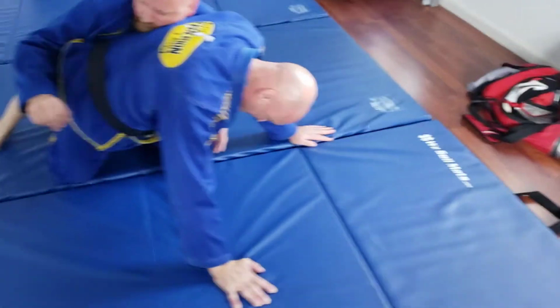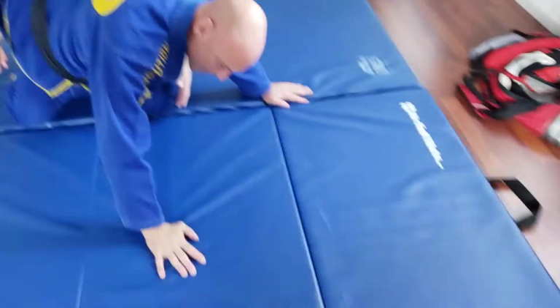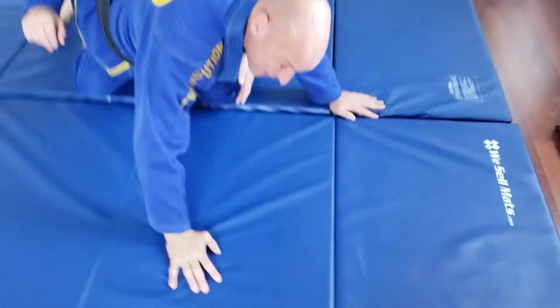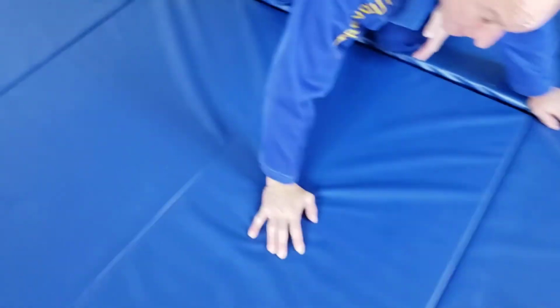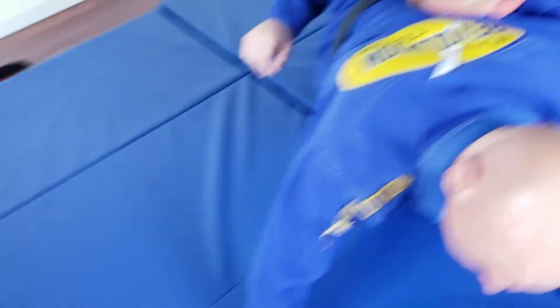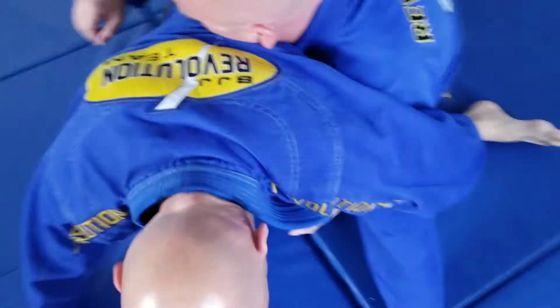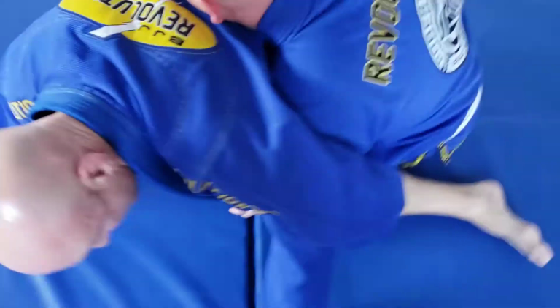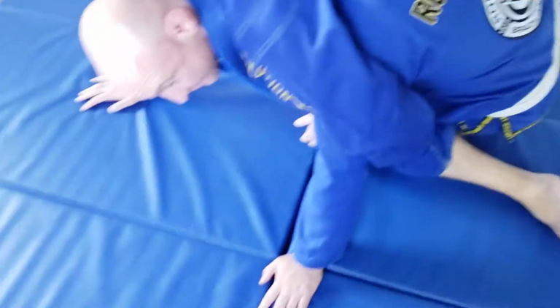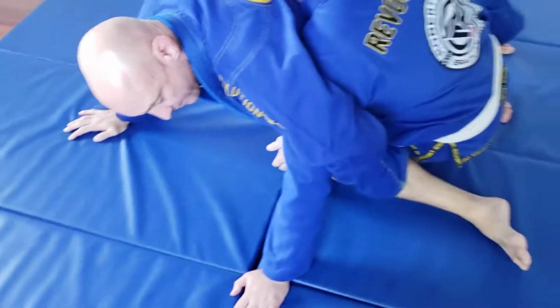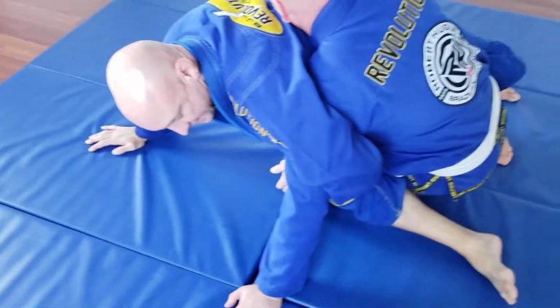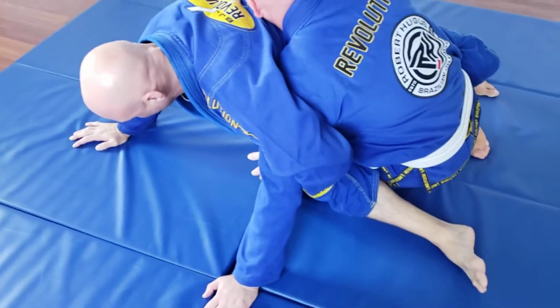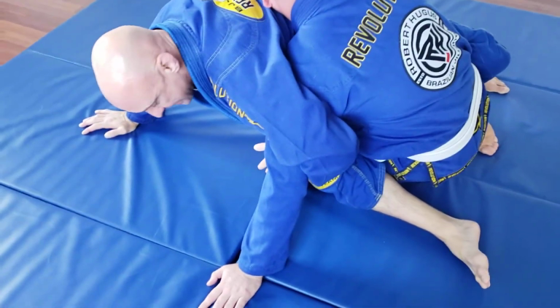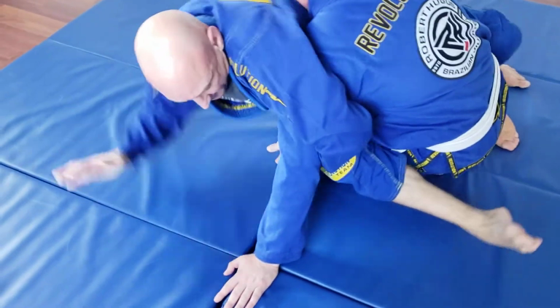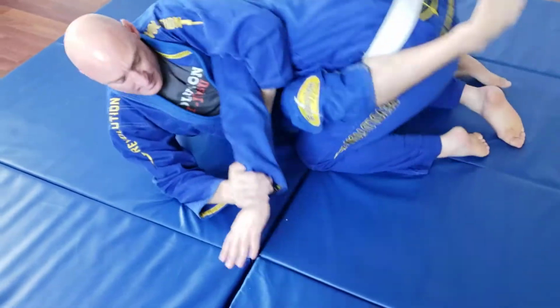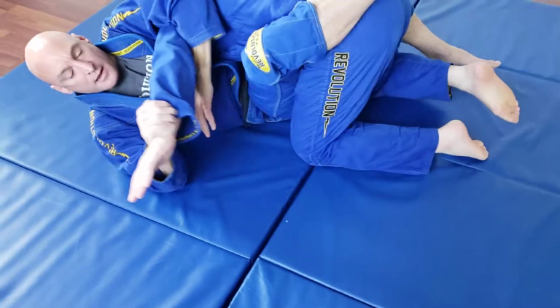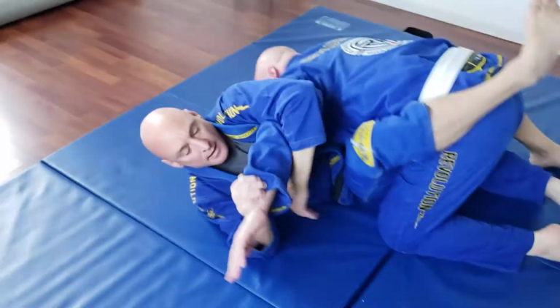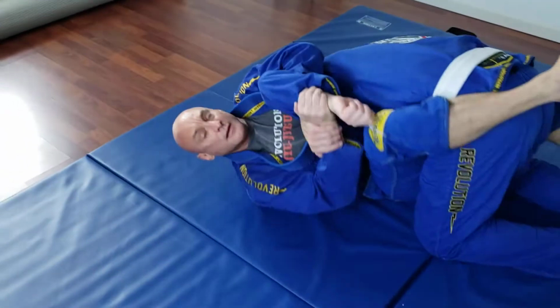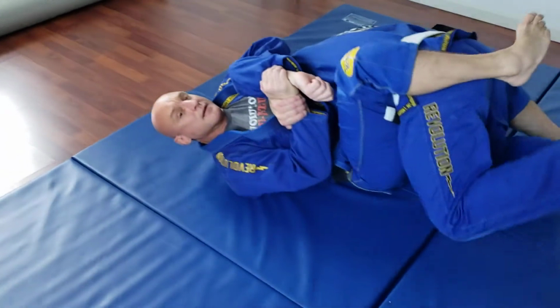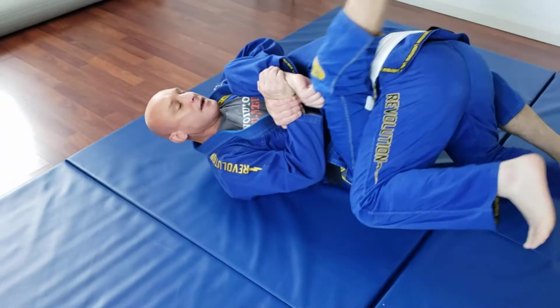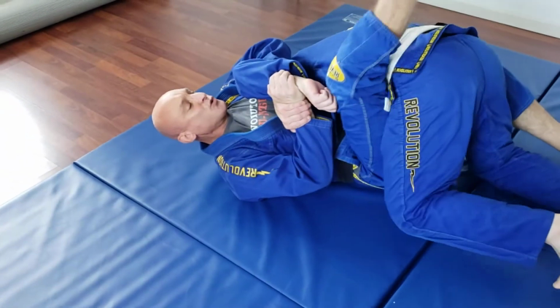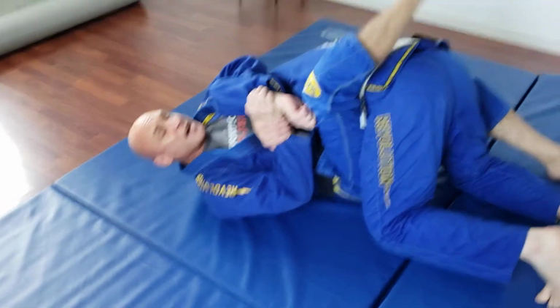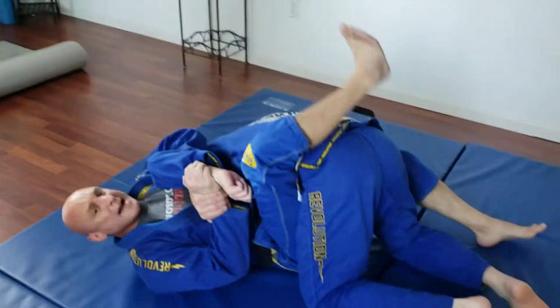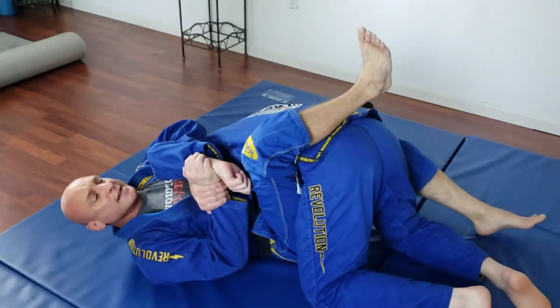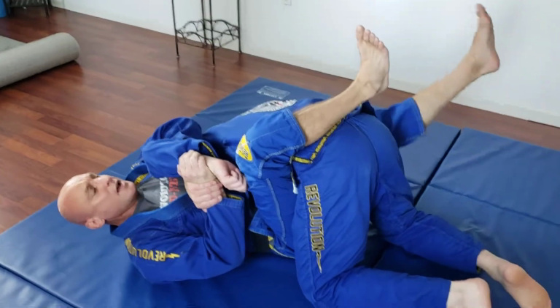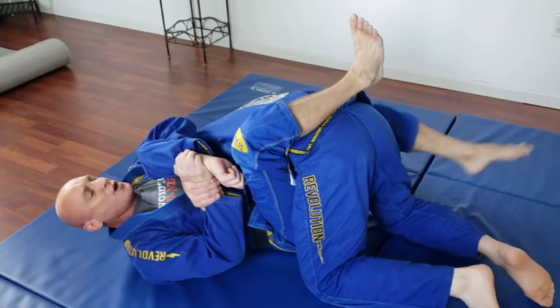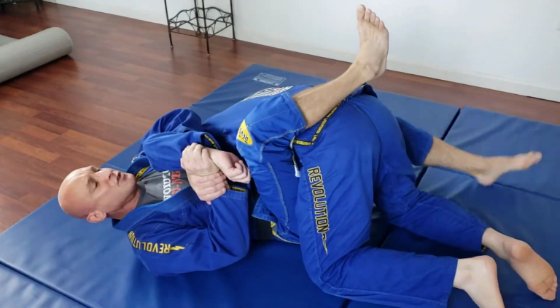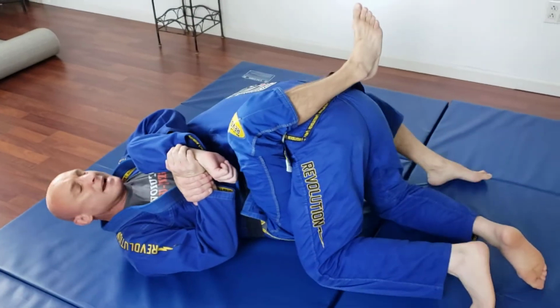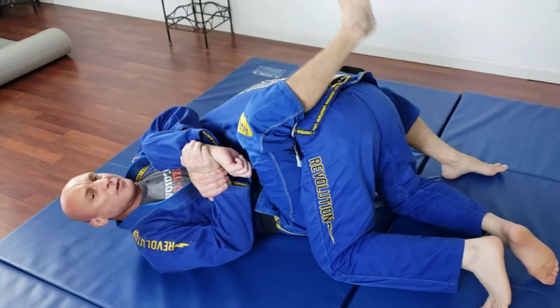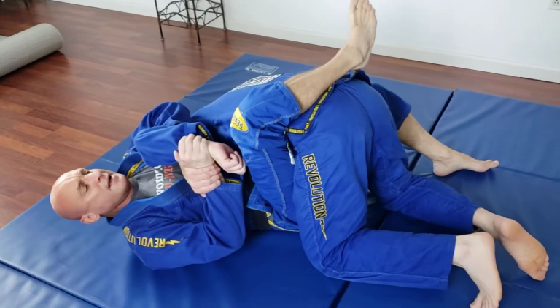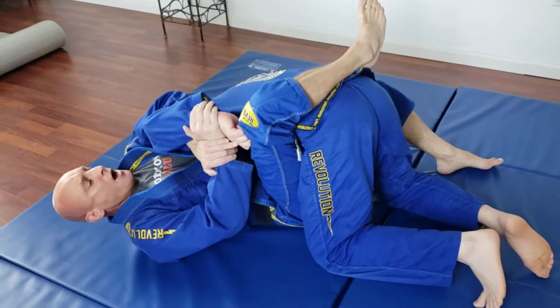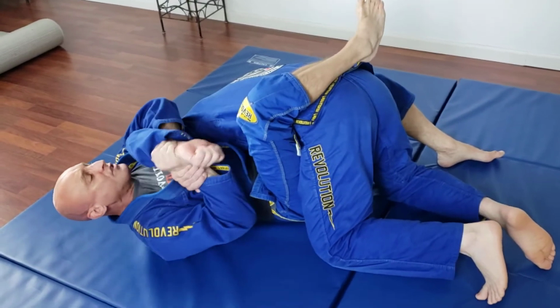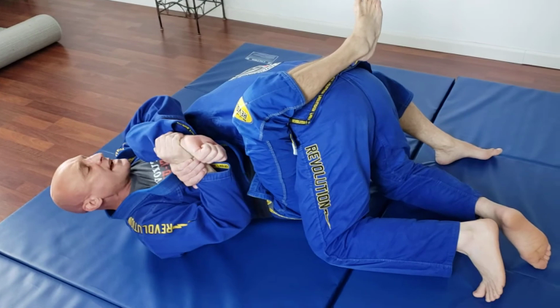Sitting on his lap — see my hips are up off the ground? Up off the ground, this is my right hand. Leg goes over the top of the back, pulling down. This foot, just bring my knees up a little bit.